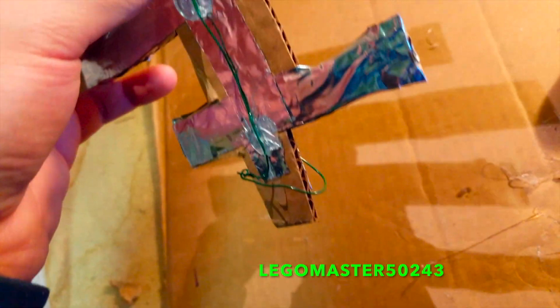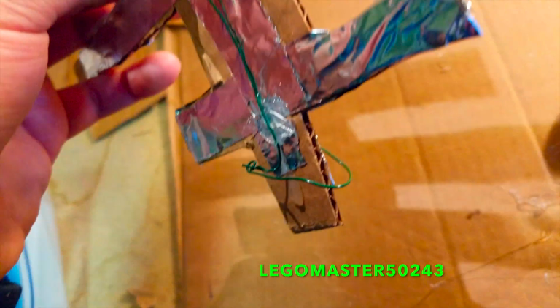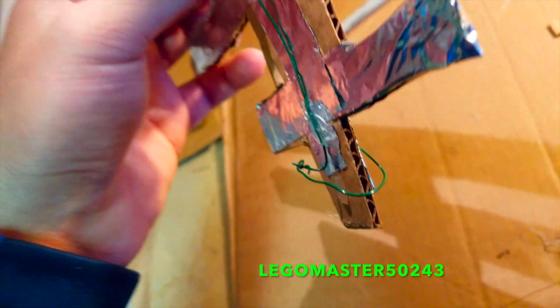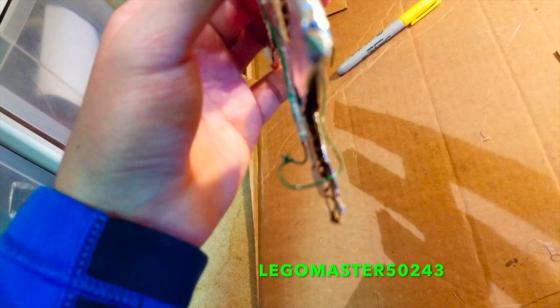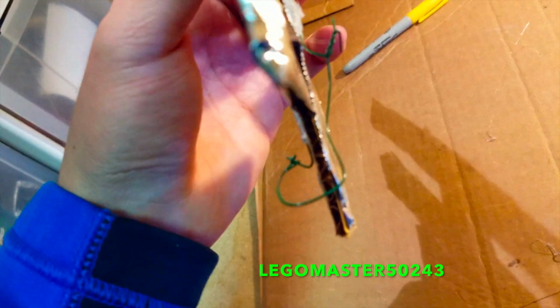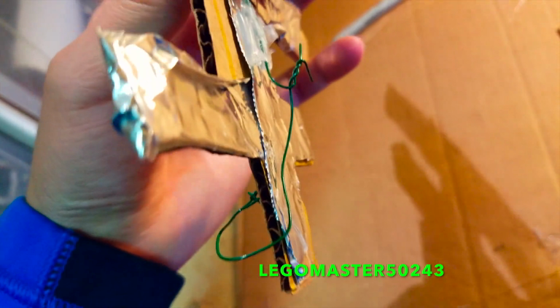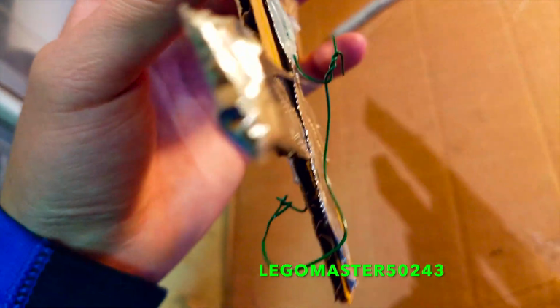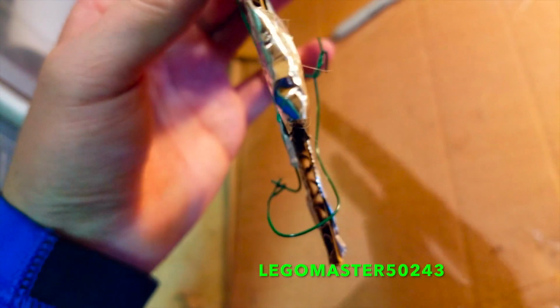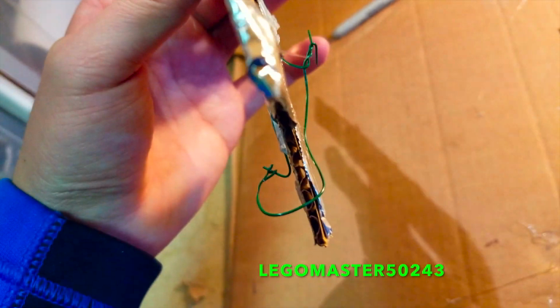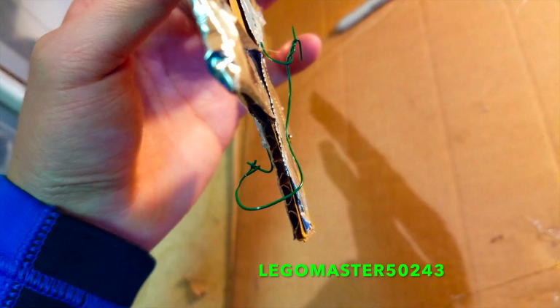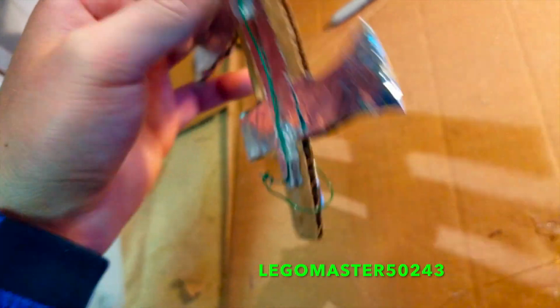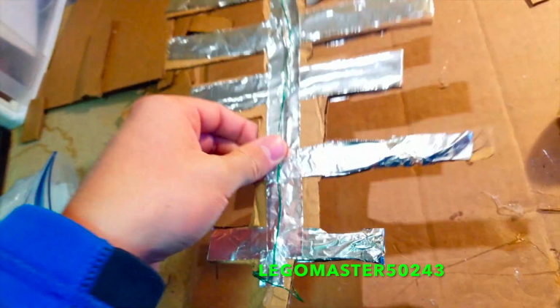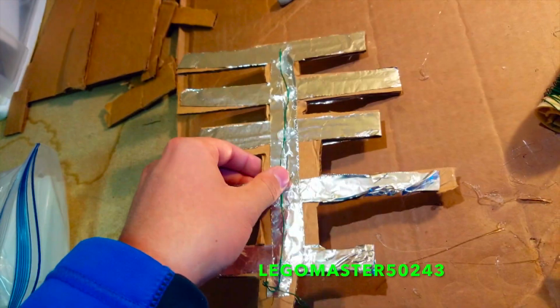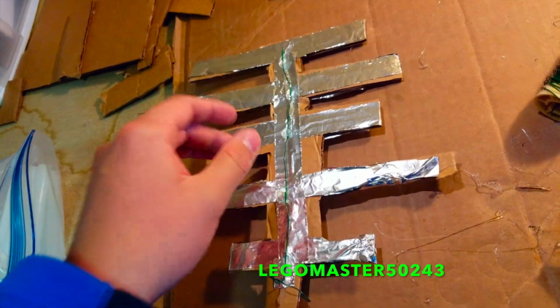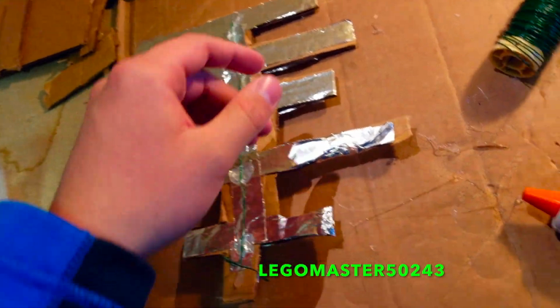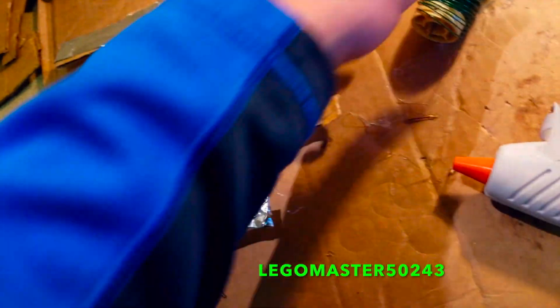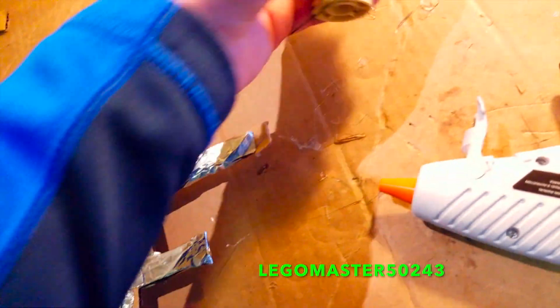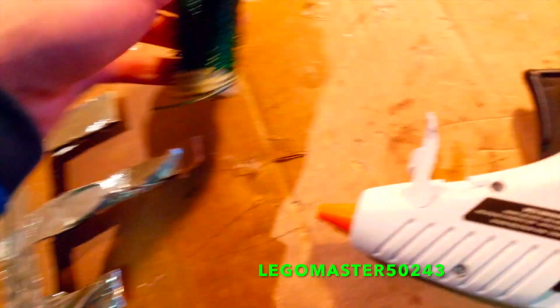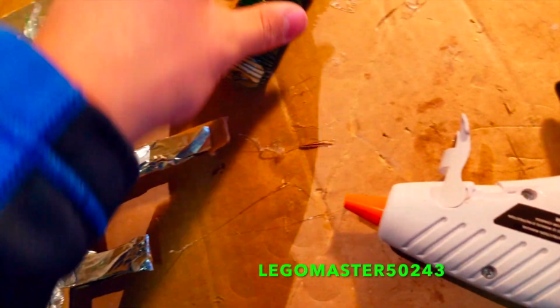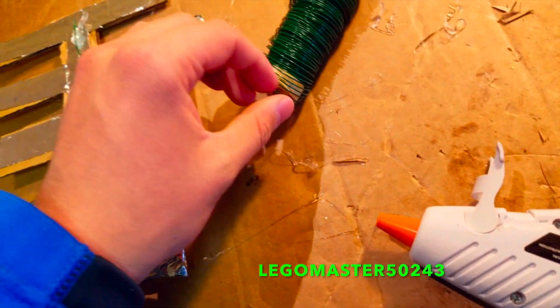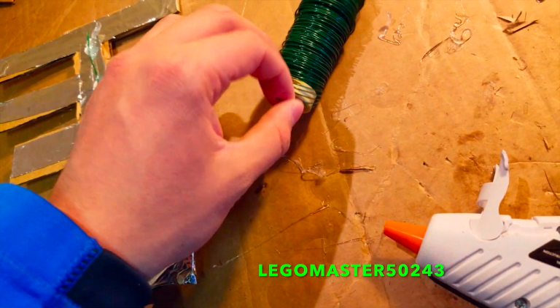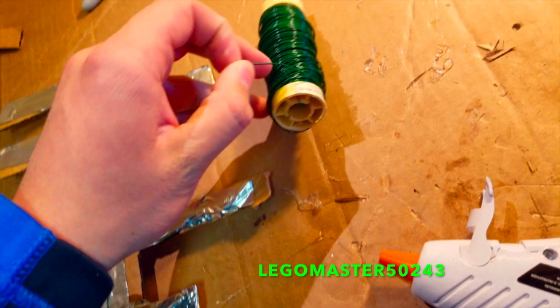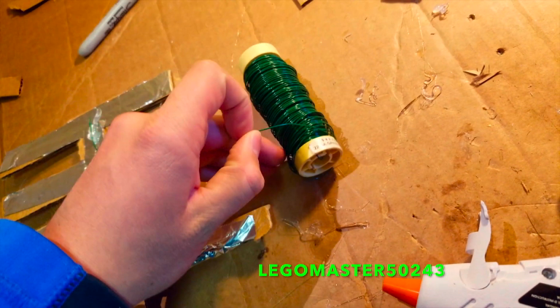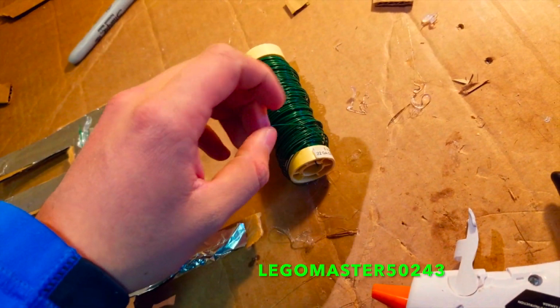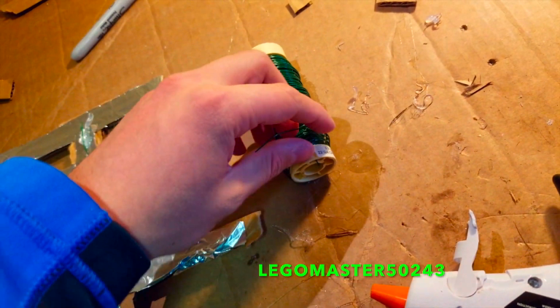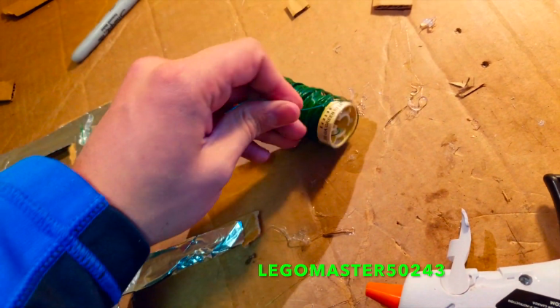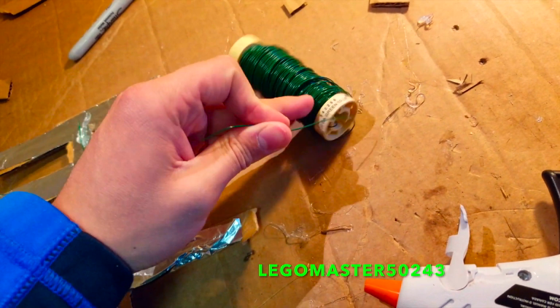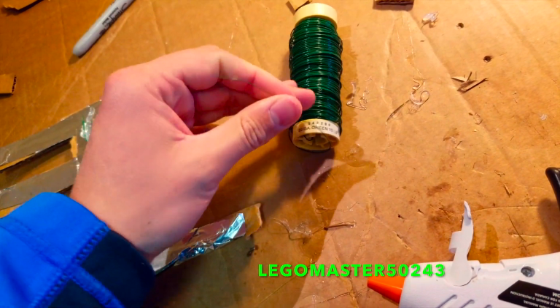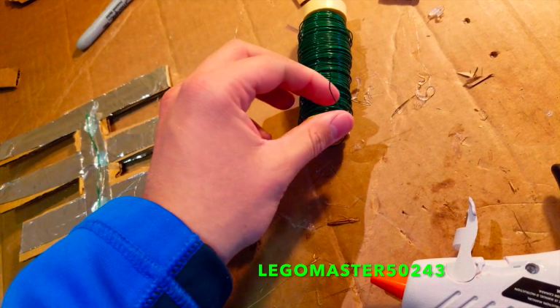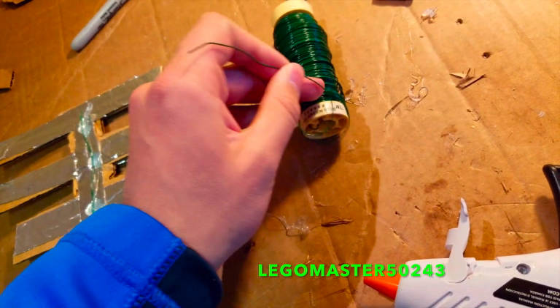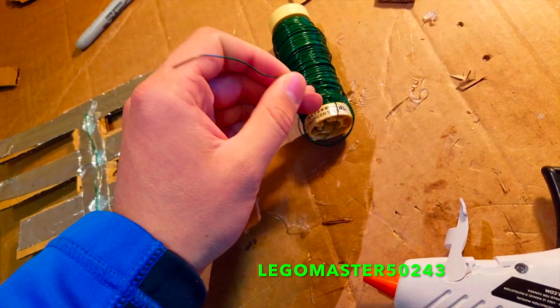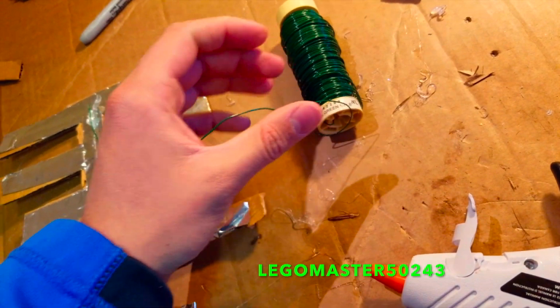After that is complete, you are going to want to have a wire that connects both of them. Then next, you are going to grab your radio and cut off about 7 inches worth of wire from your coil.